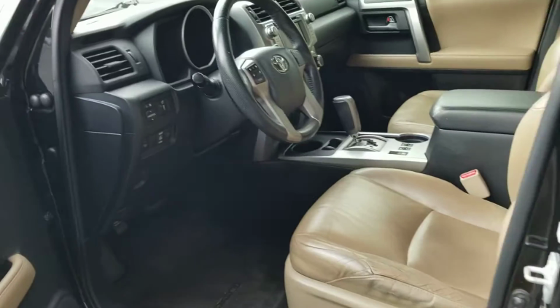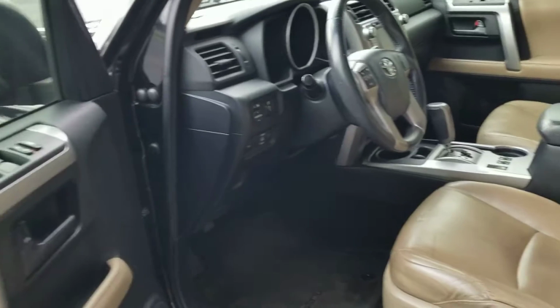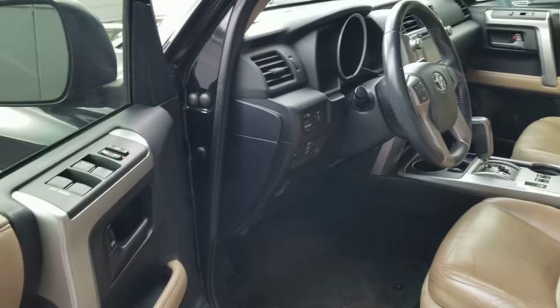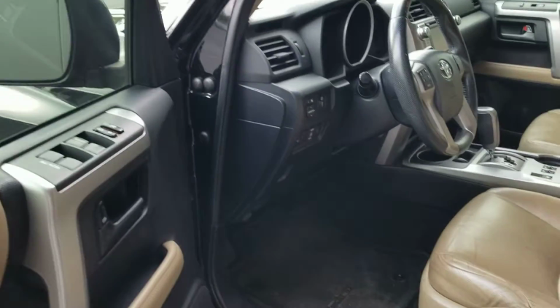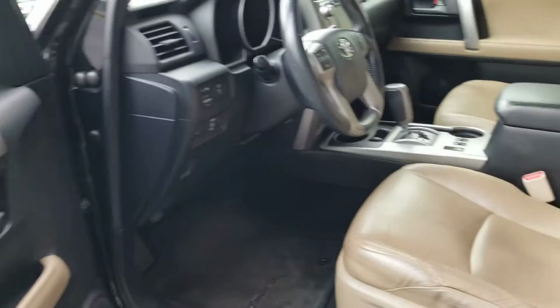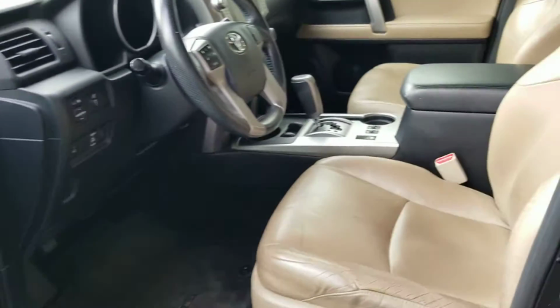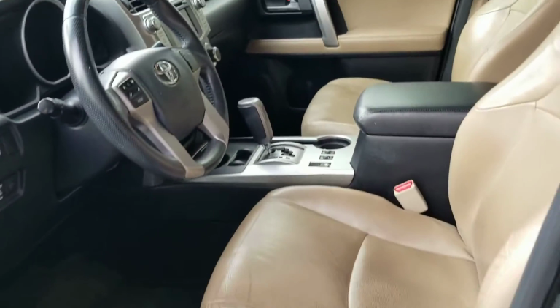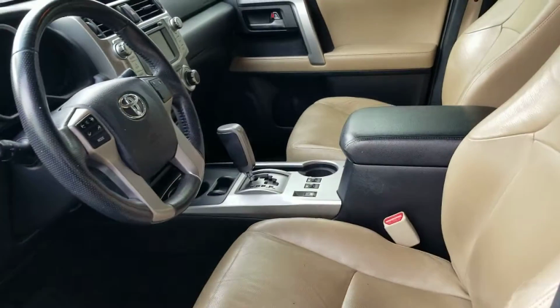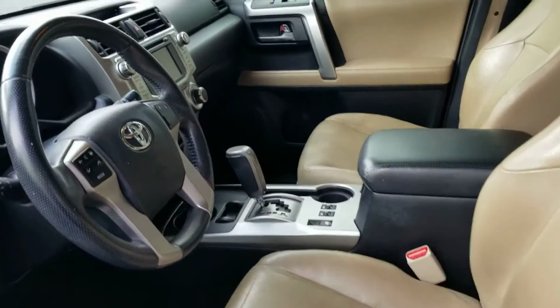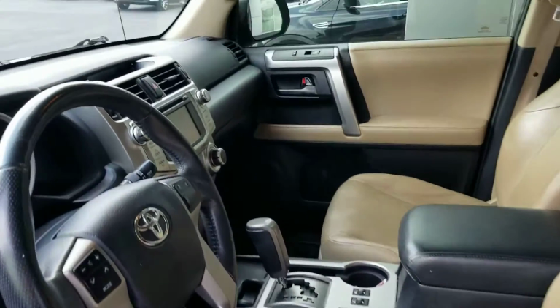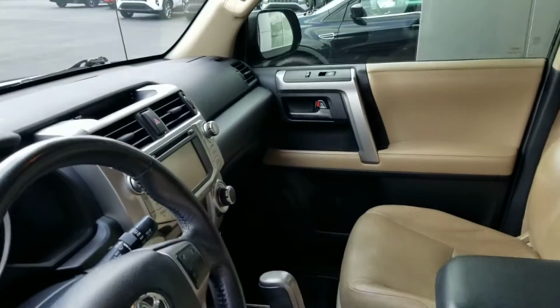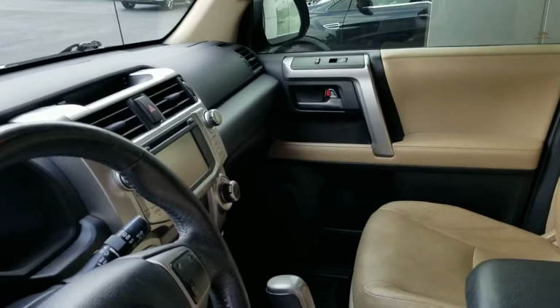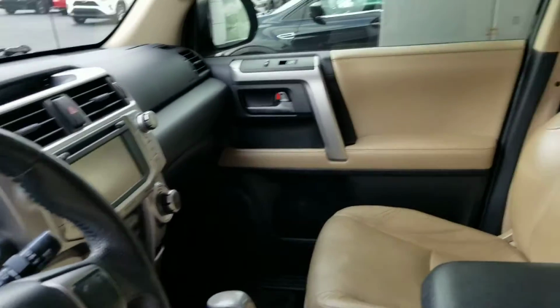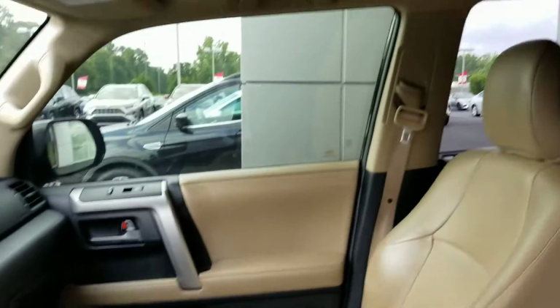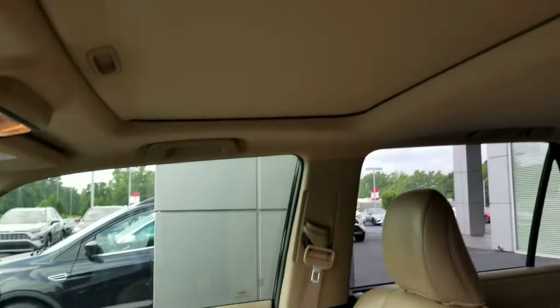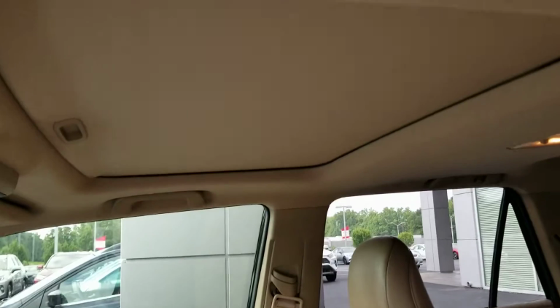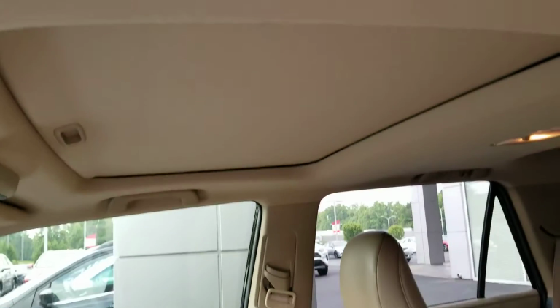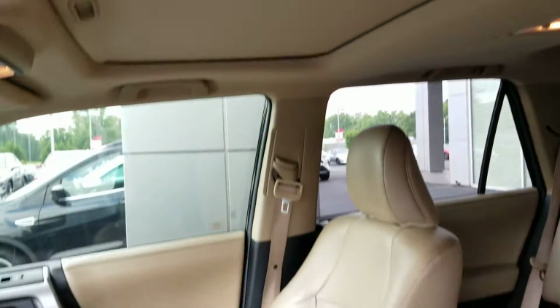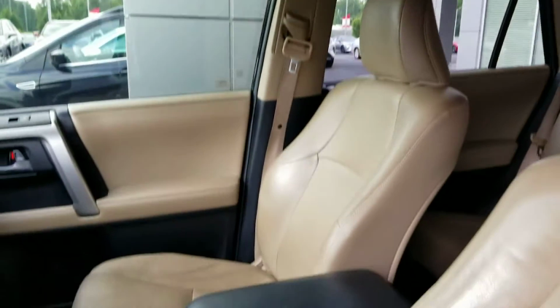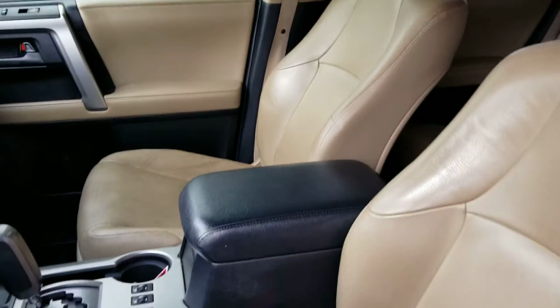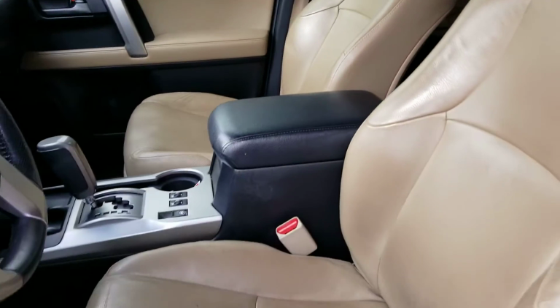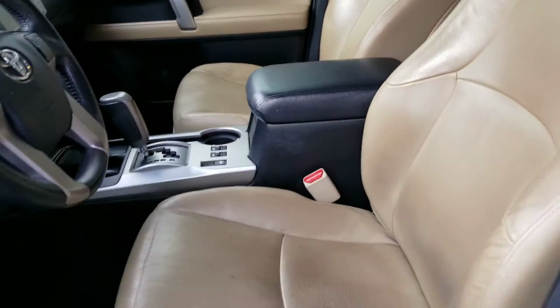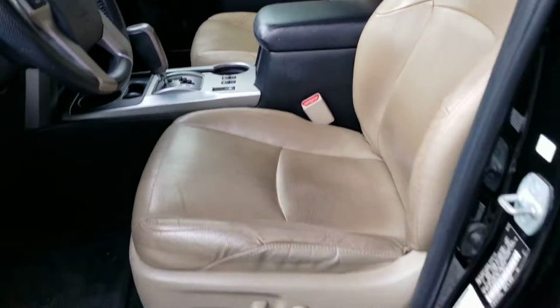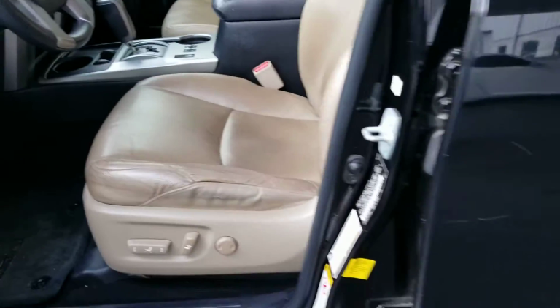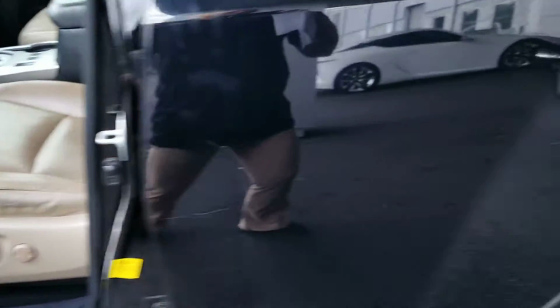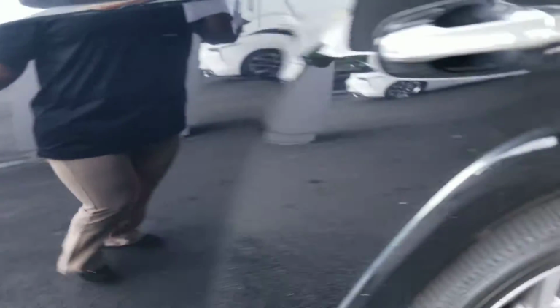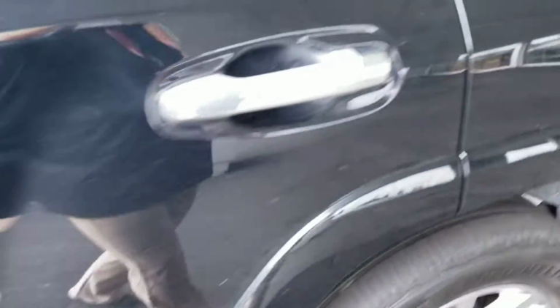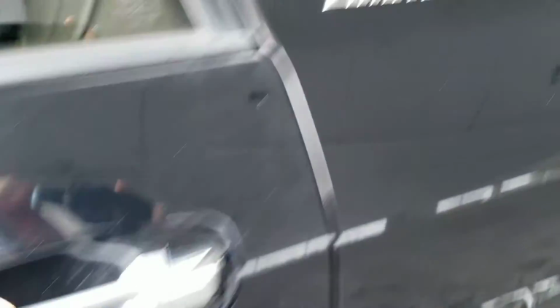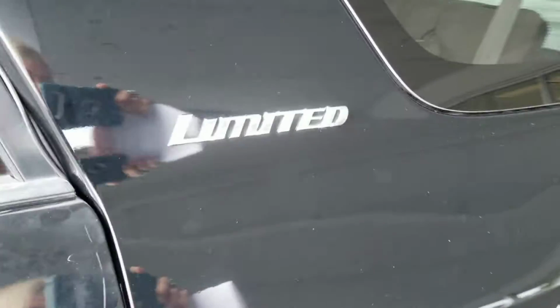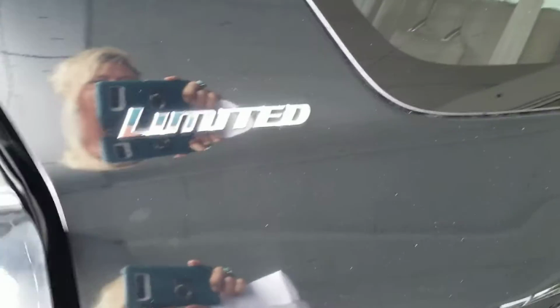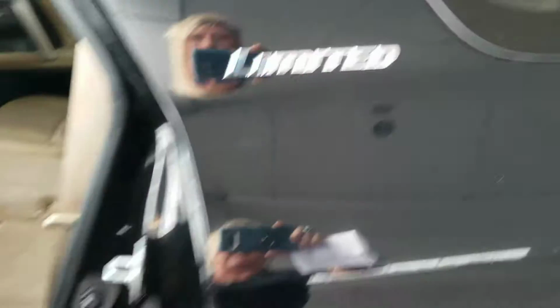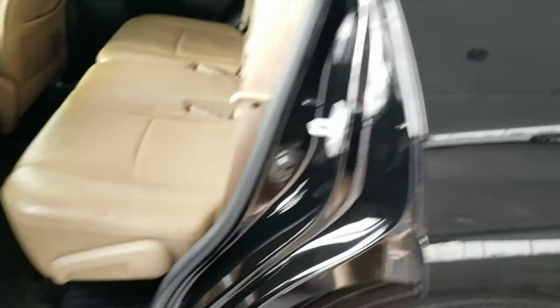Keep in mind, we just got it on trade, so it has to go to the detail shop. It's got the integrated navigation, it's got the sunroof, and it's going to clean up like a new one. It's only got 81,000 miles on it — Limited.